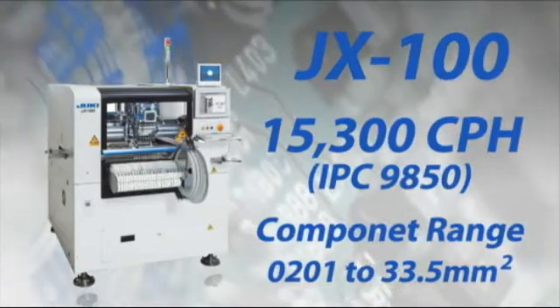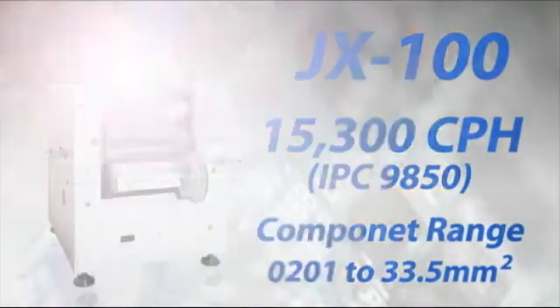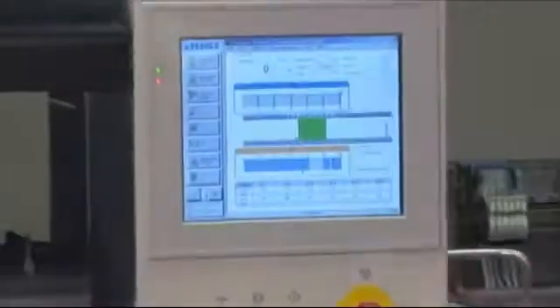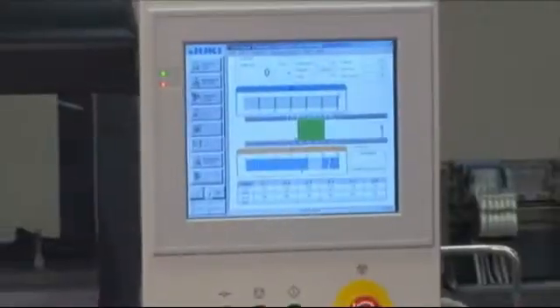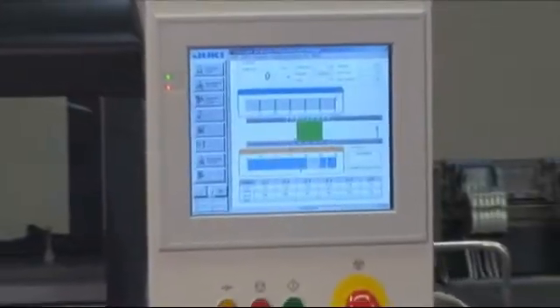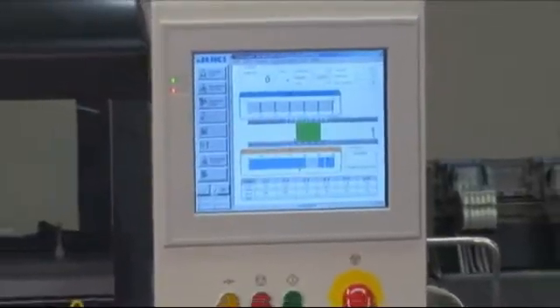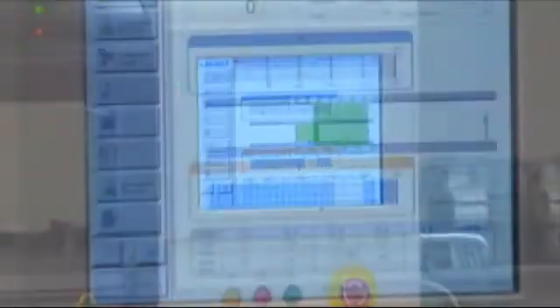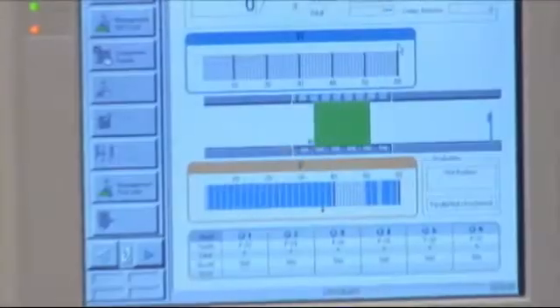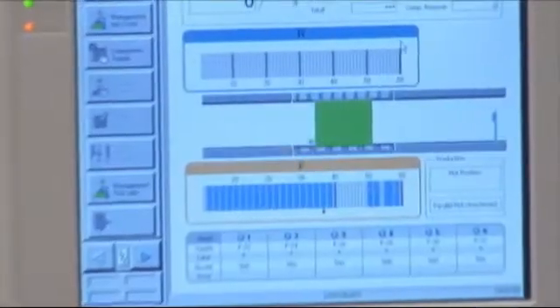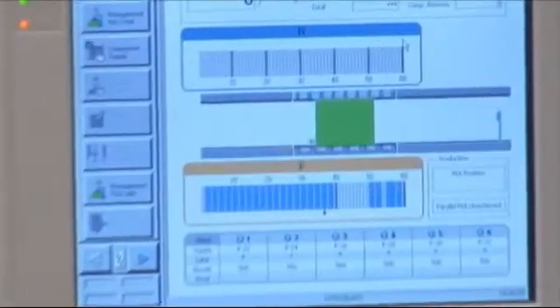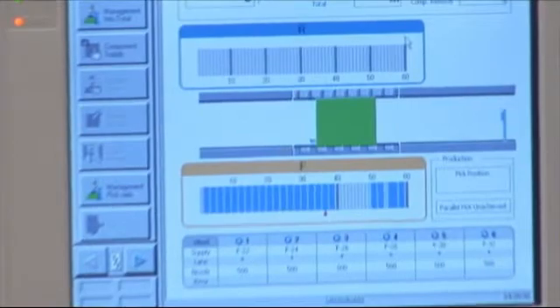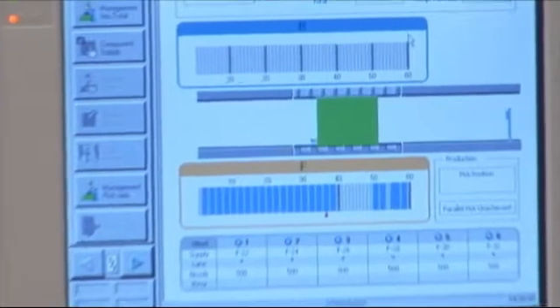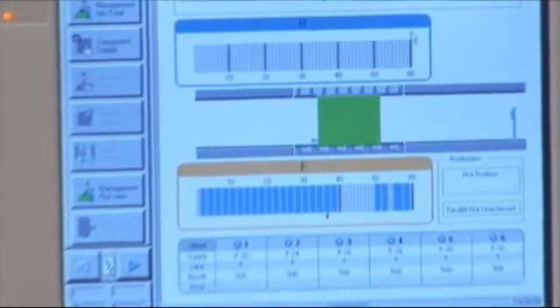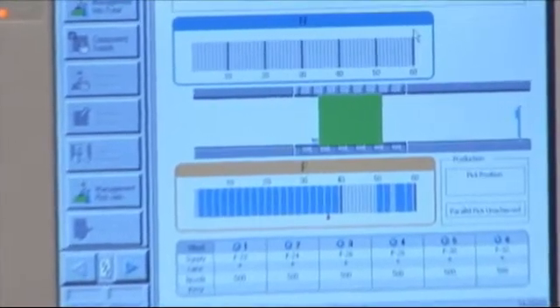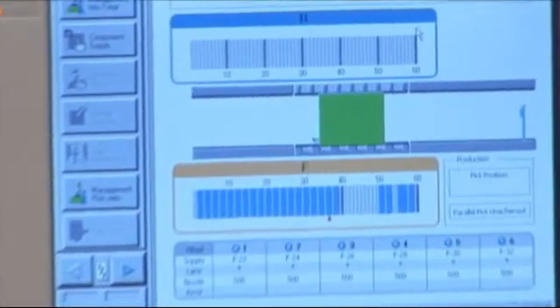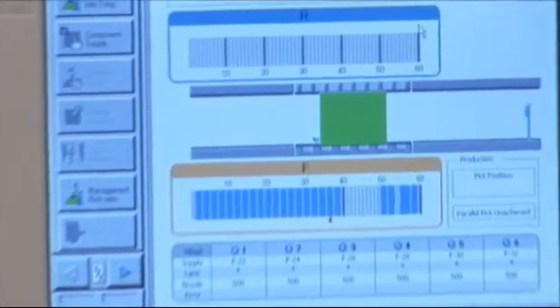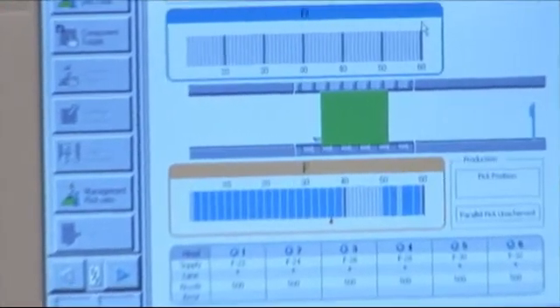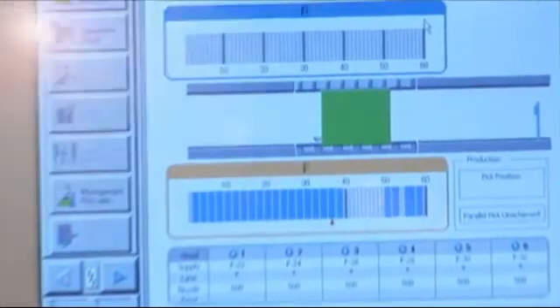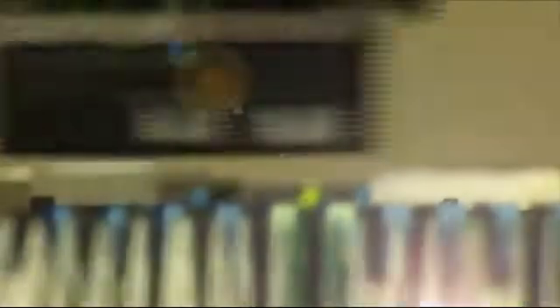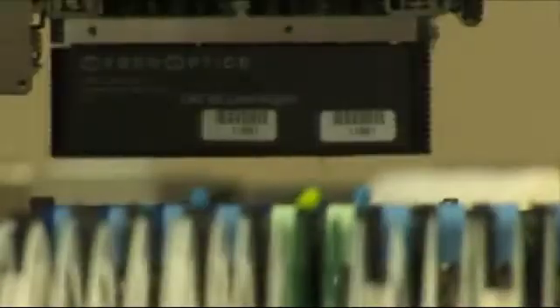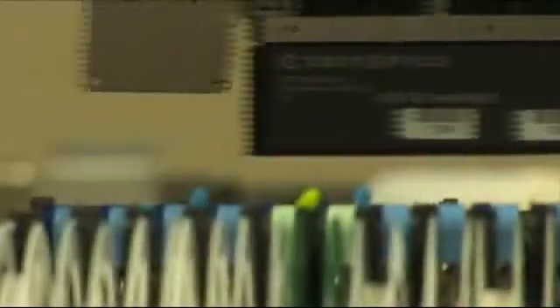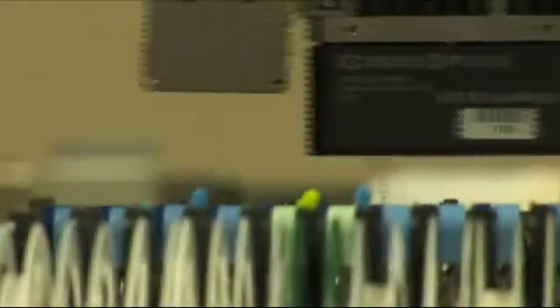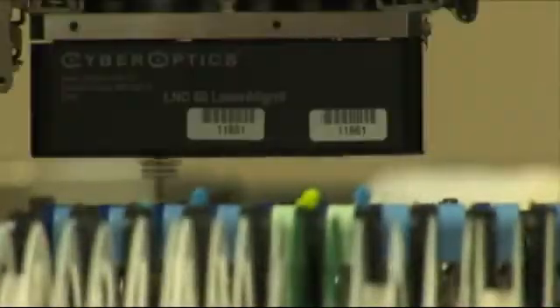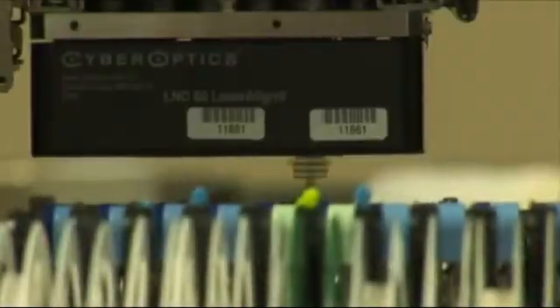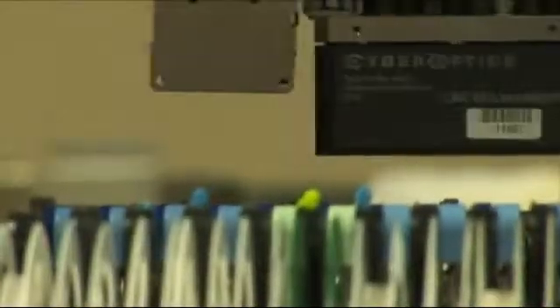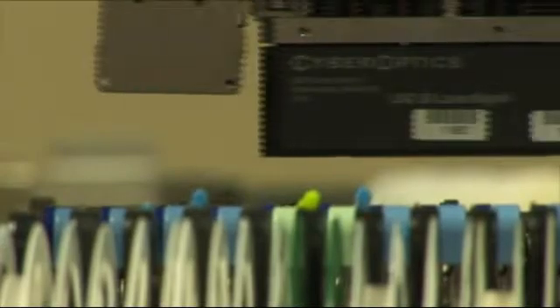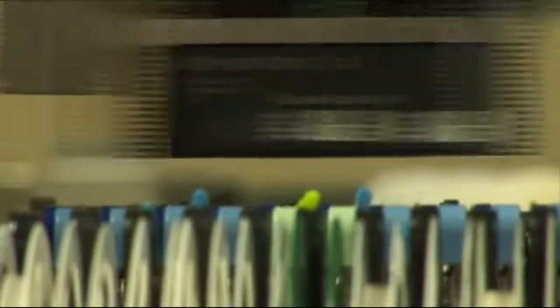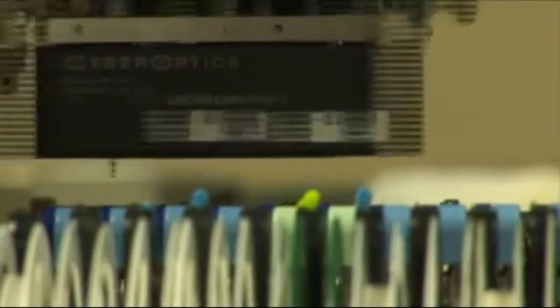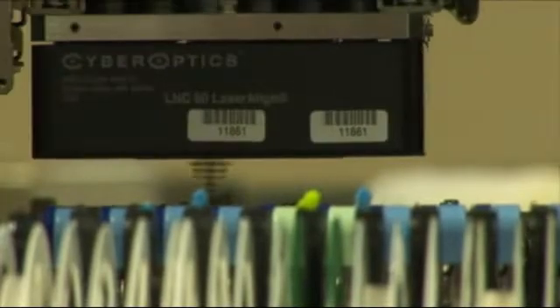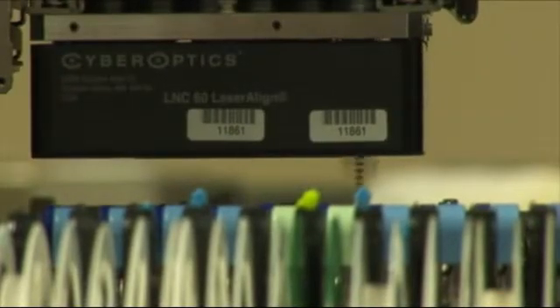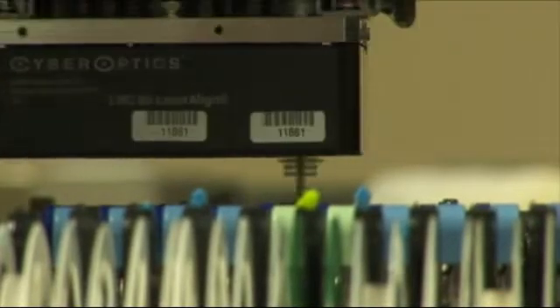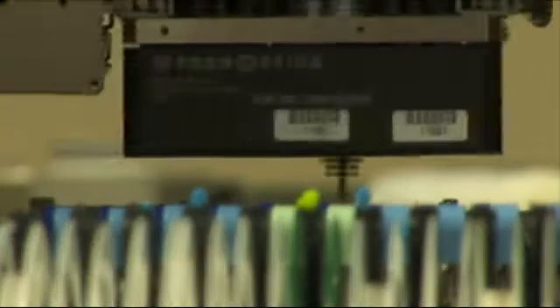Plus the ease of operation — a fully graphical touchscreen makes programming quick and simple. The entry of component data is simplified and the exact dimensions can be measured by the laser.